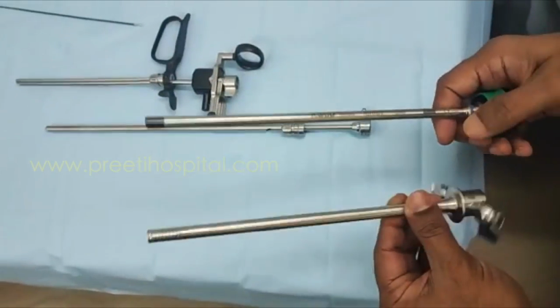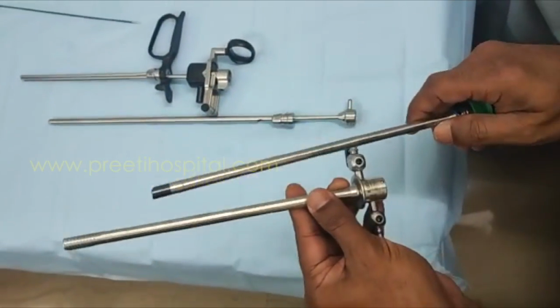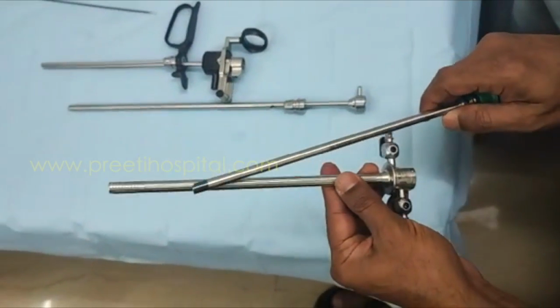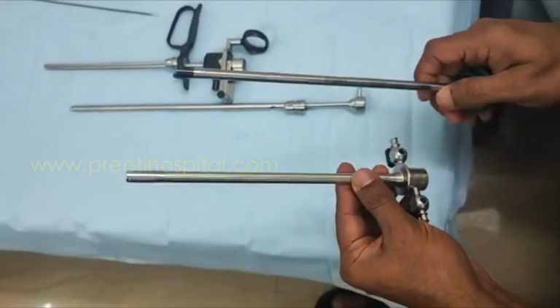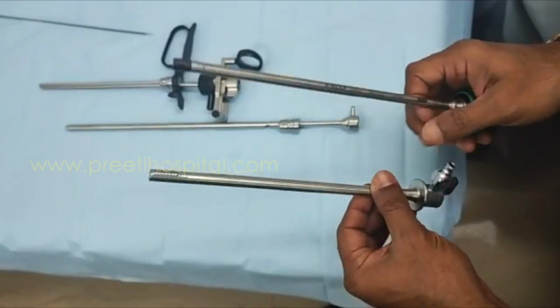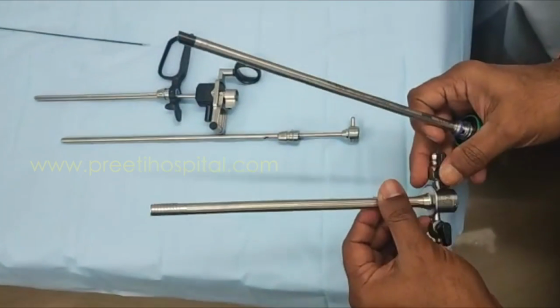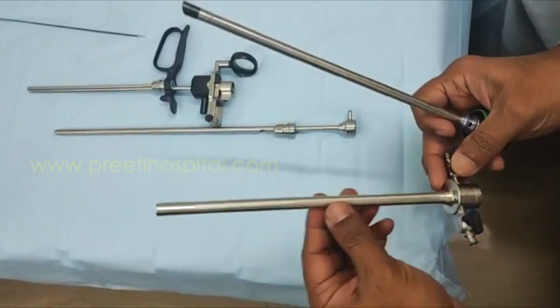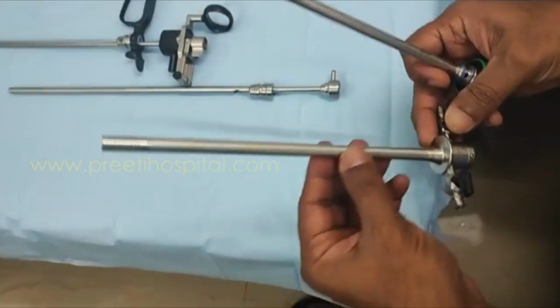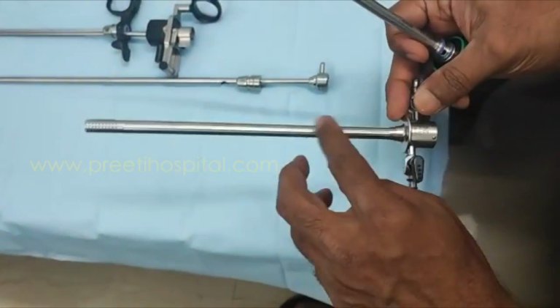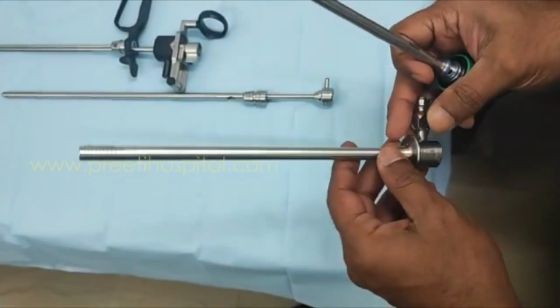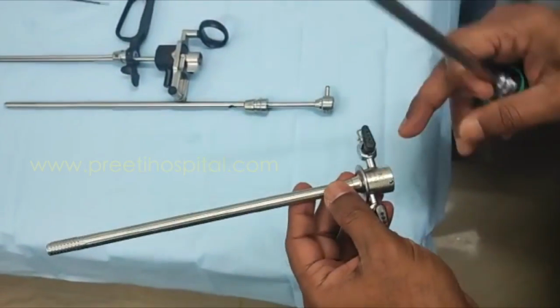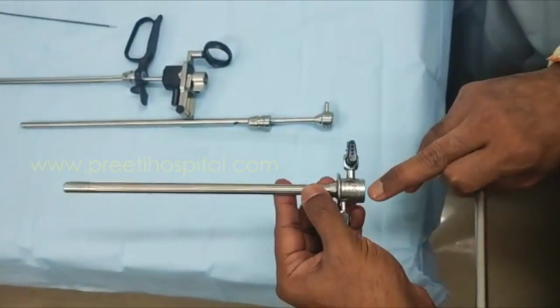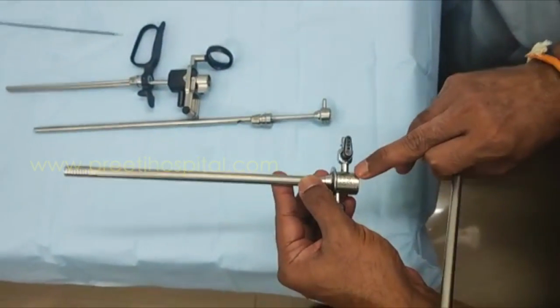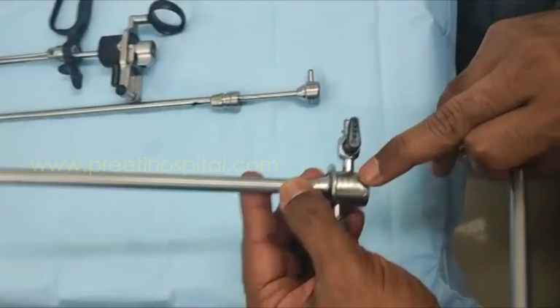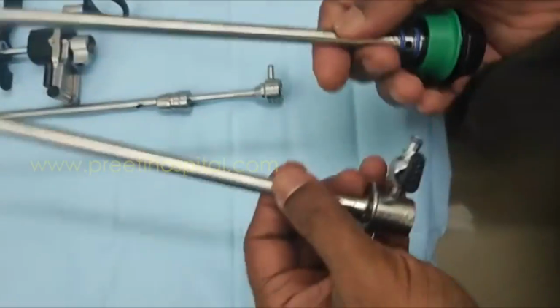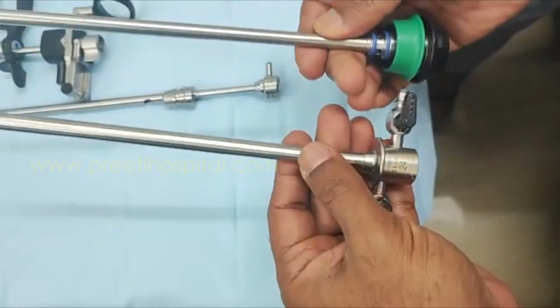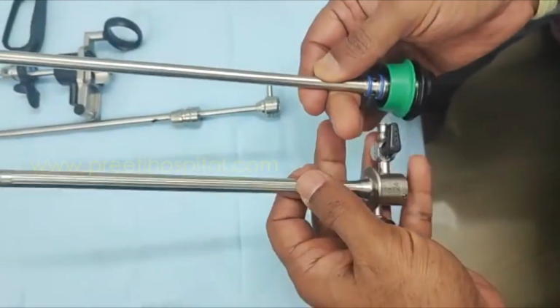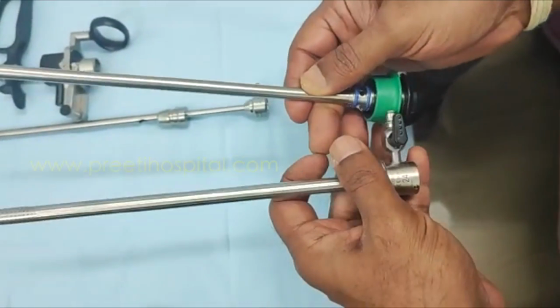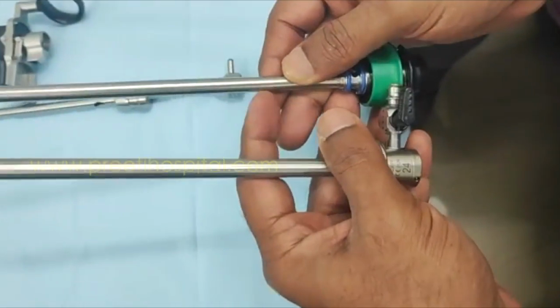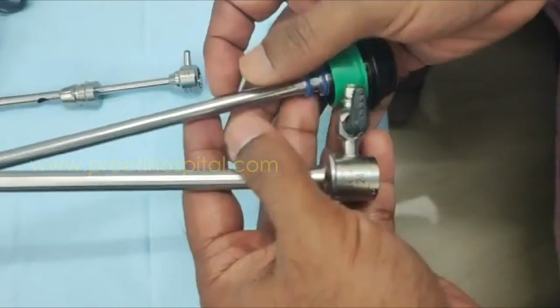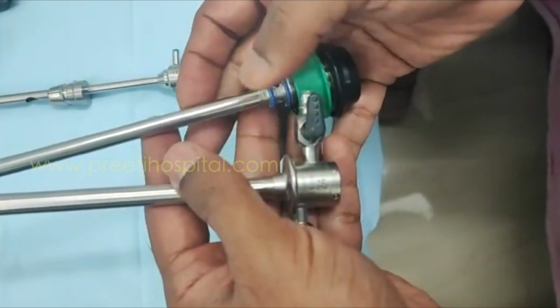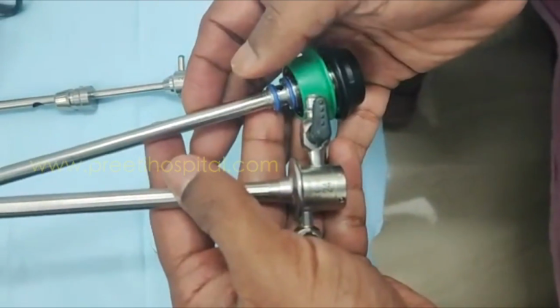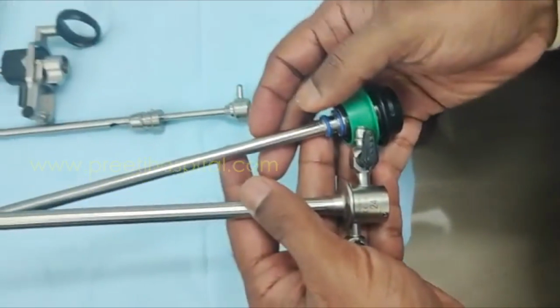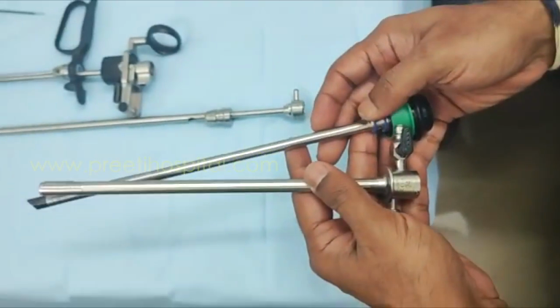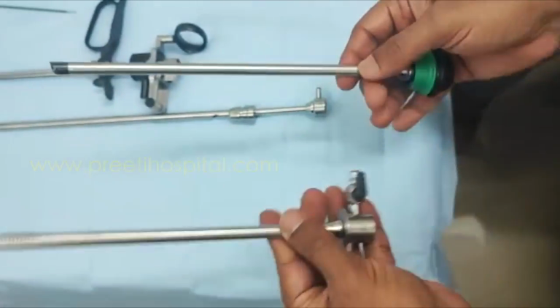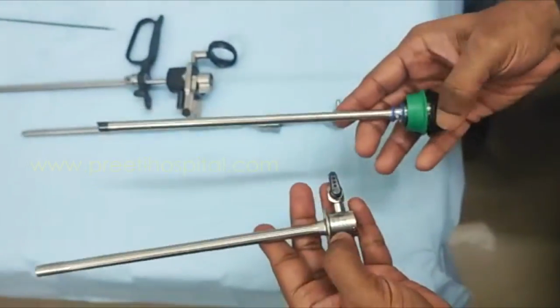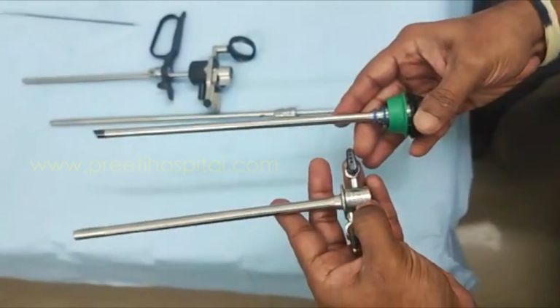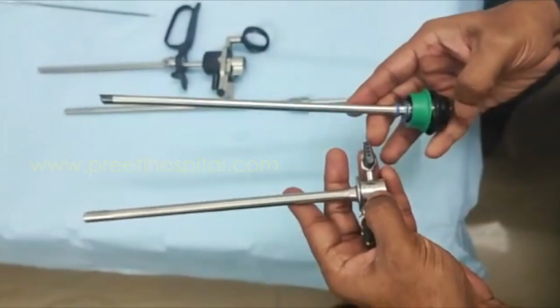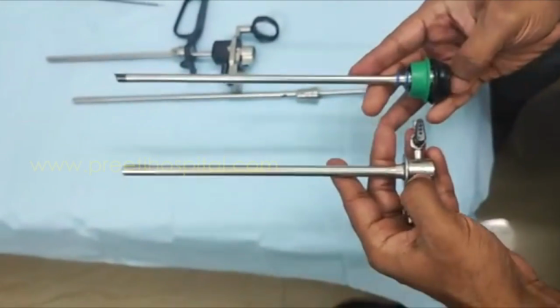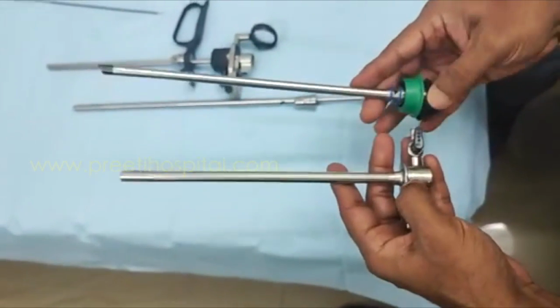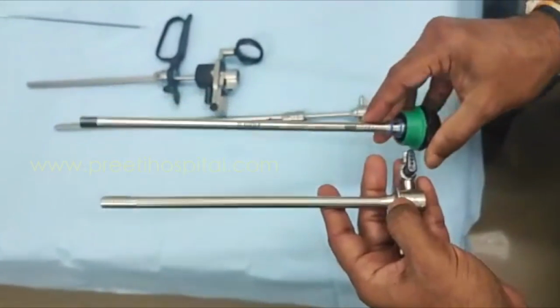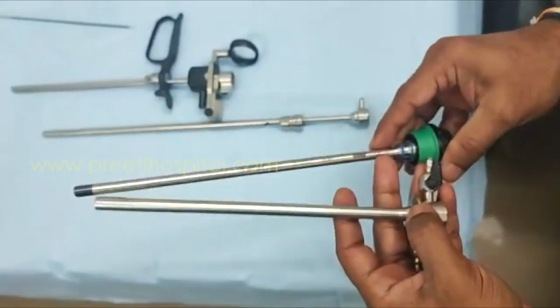This is the Wolf instrument. This is the Wolf one with 24 French — 24 by 22. So Storz is 26 by 24, and the Wolf smaller one is 24 by 22.